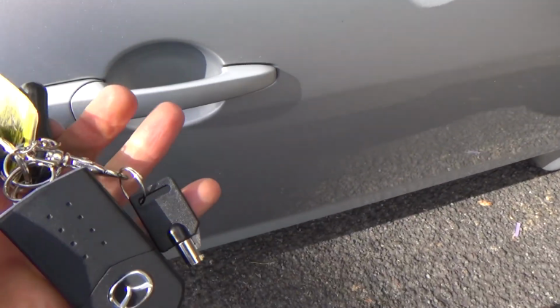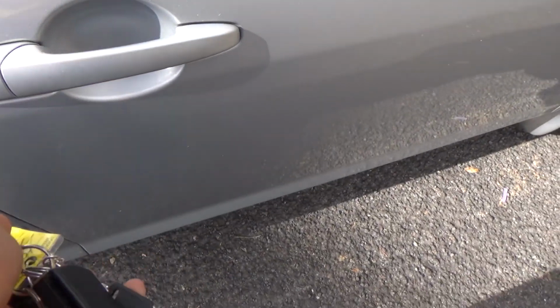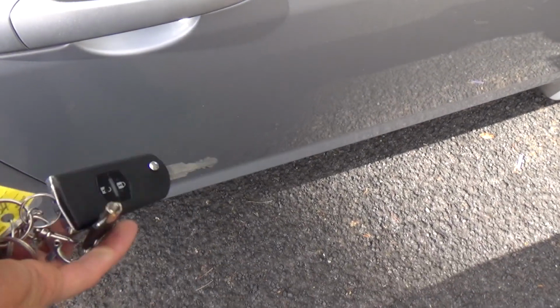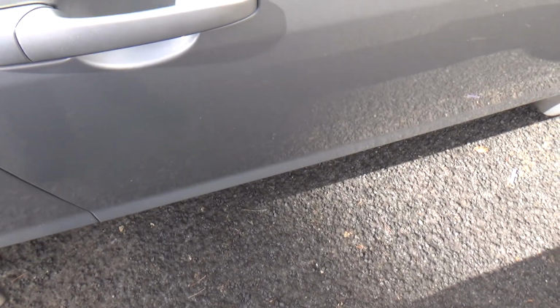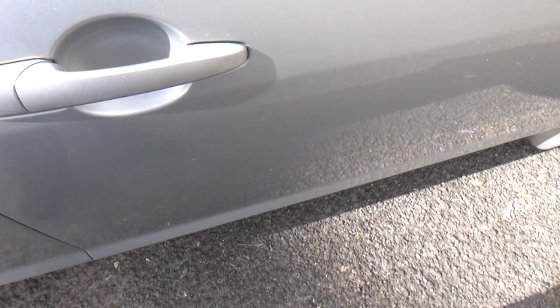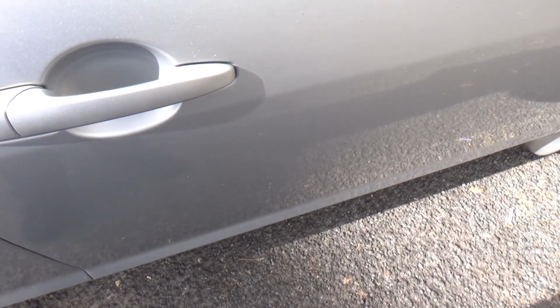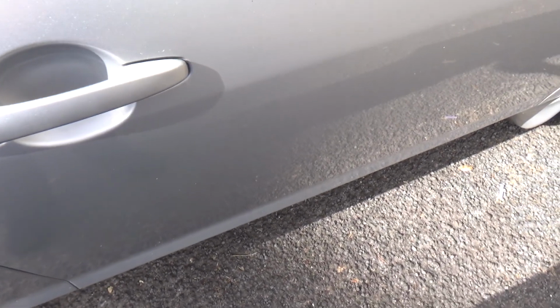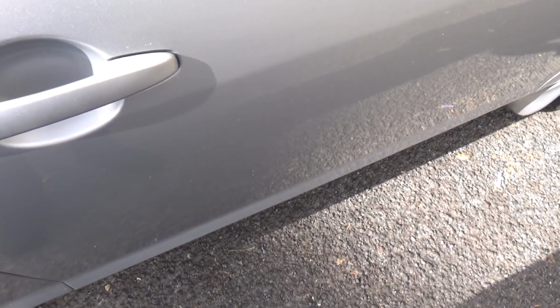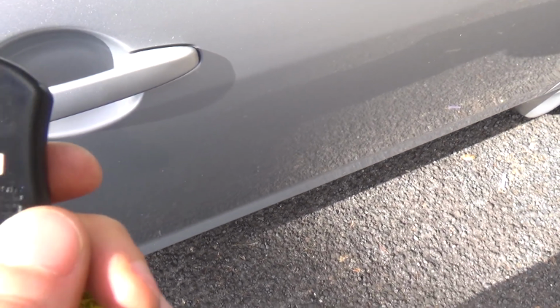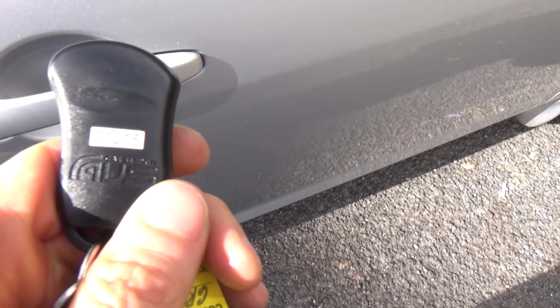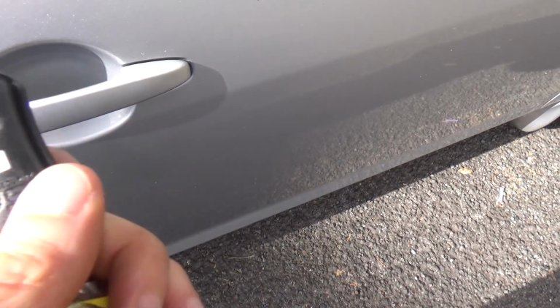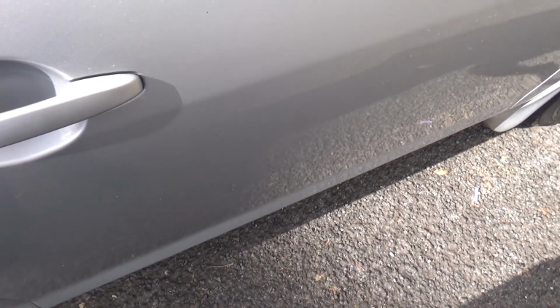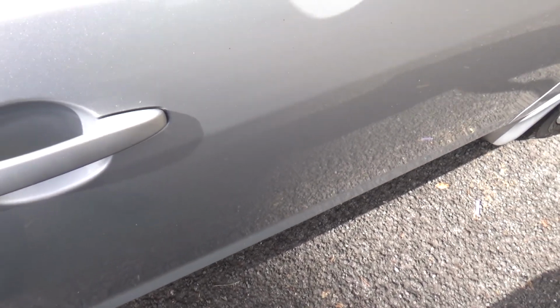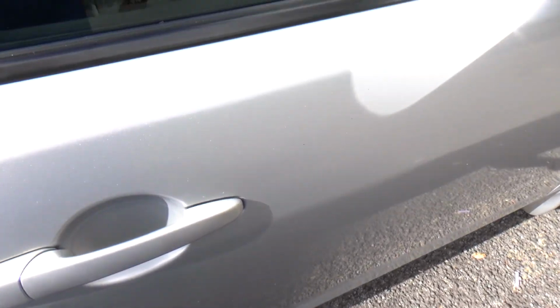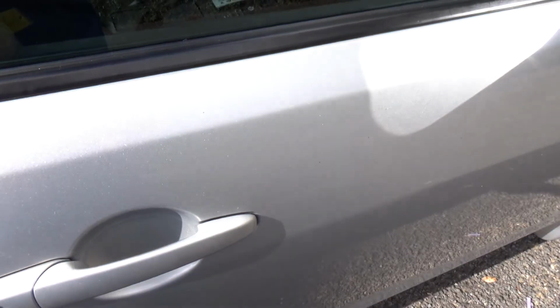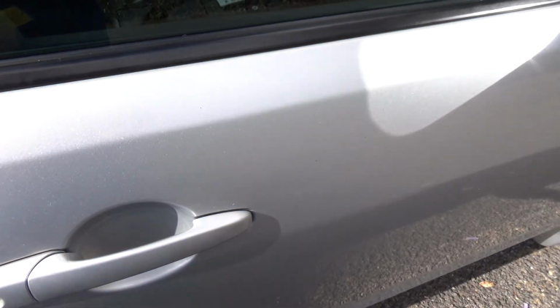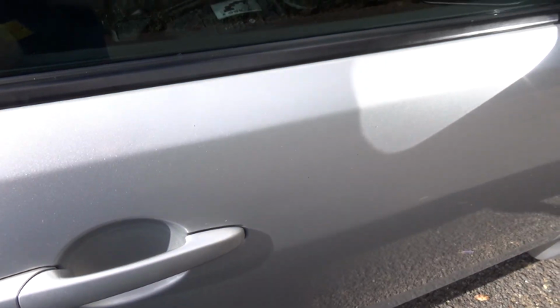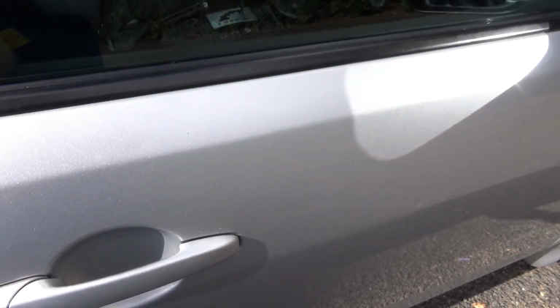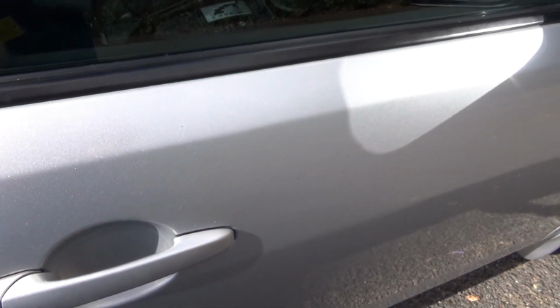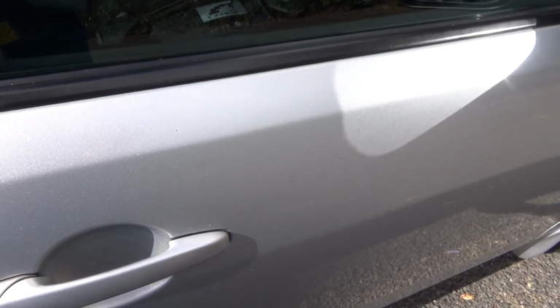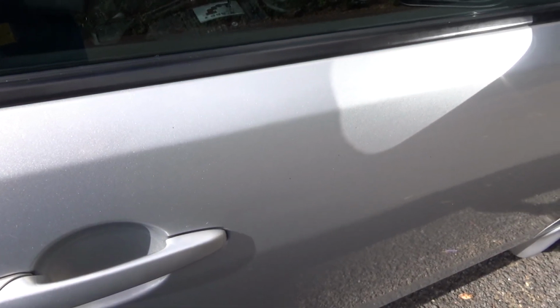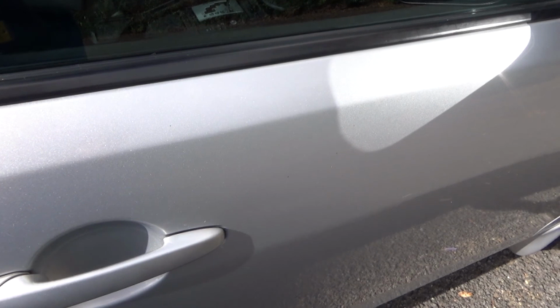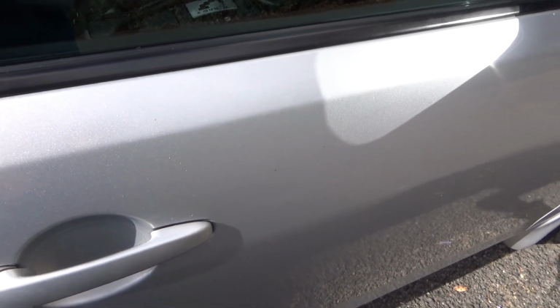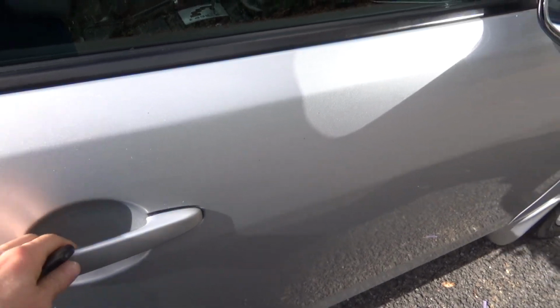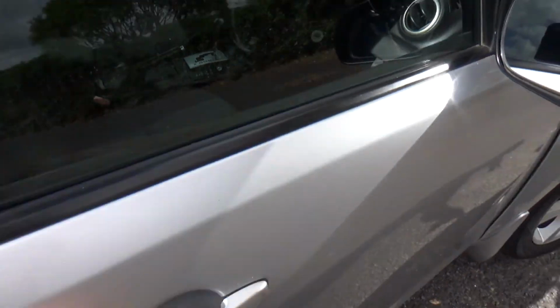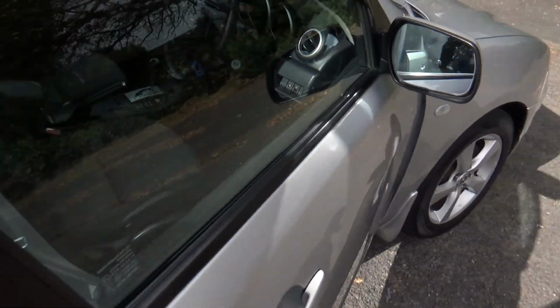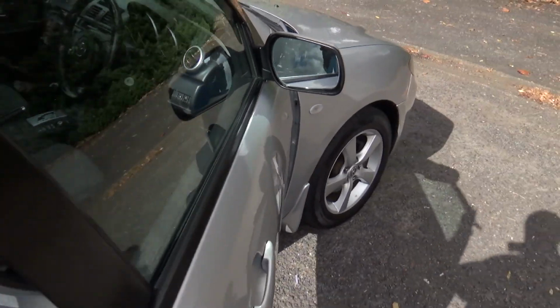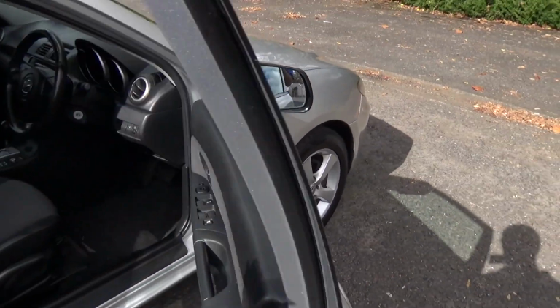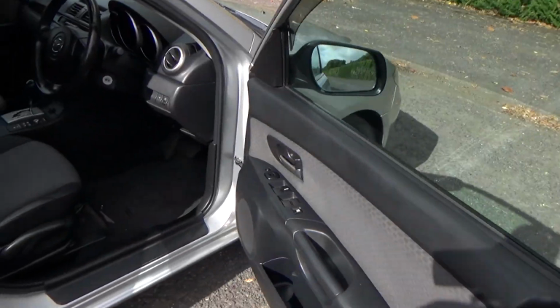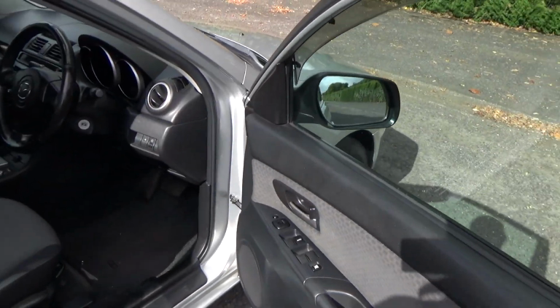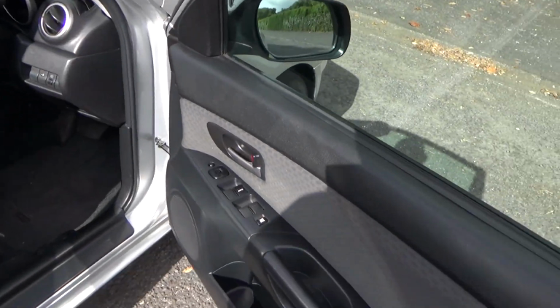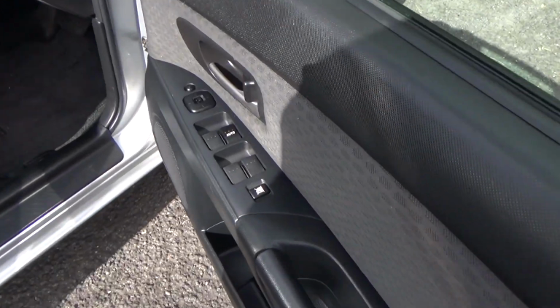It's got one keyless entry key. It's also alarmed, and that's by AVS — you can hear it chirping. And it's tied in with your central locking too, so it's keyless entry. It also has an immobiliser.